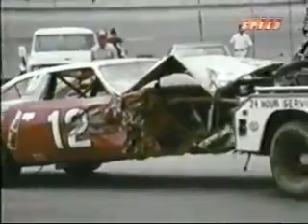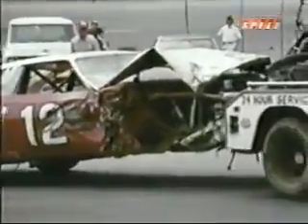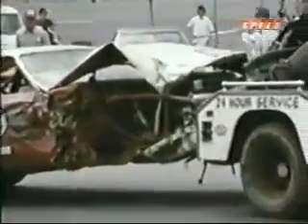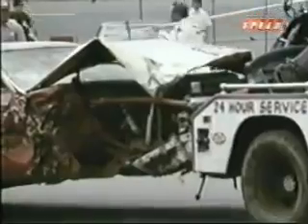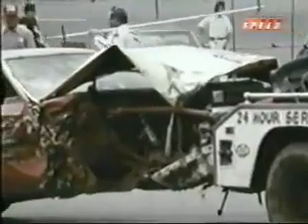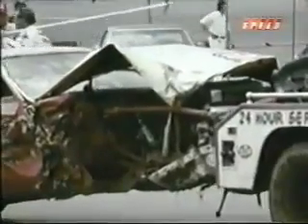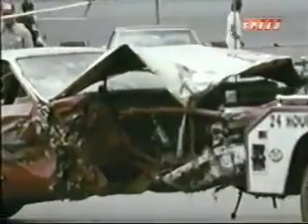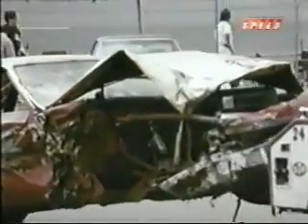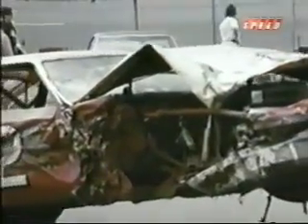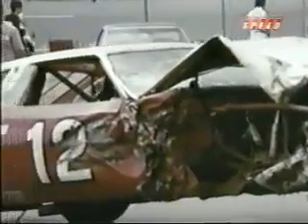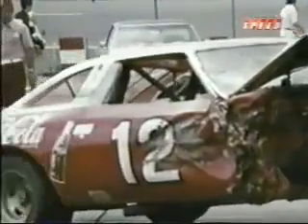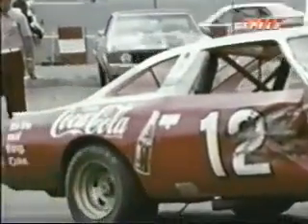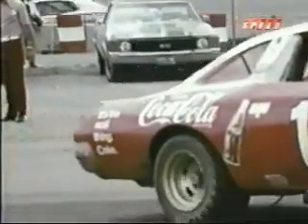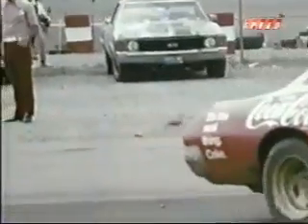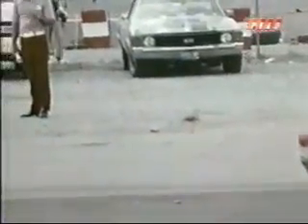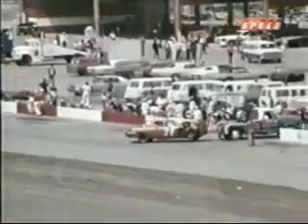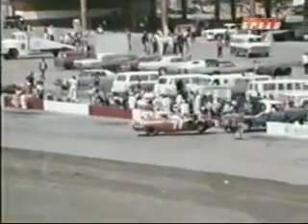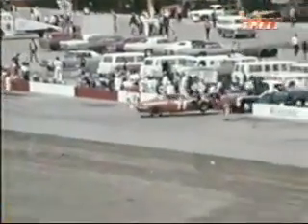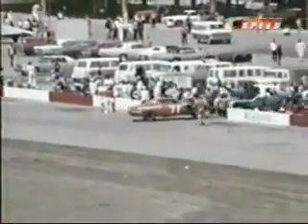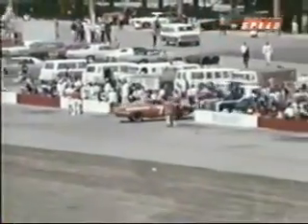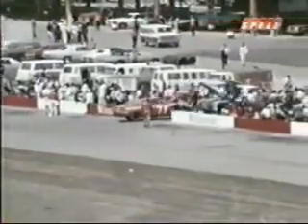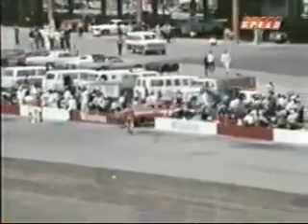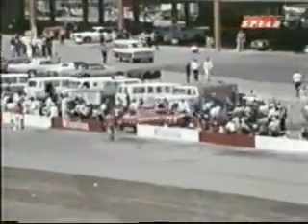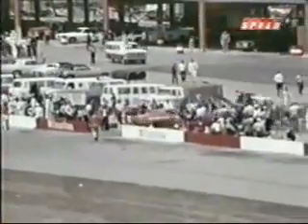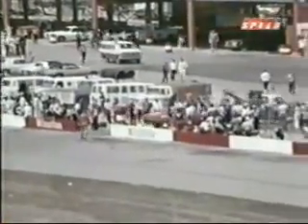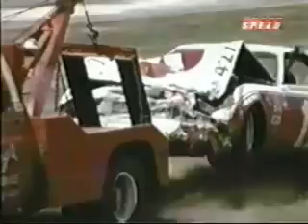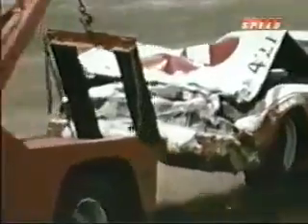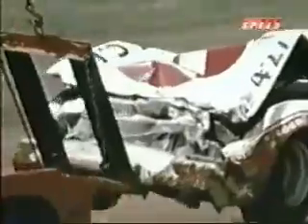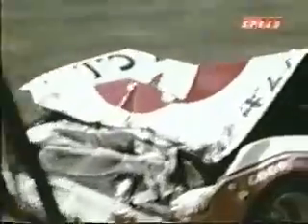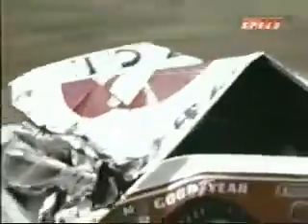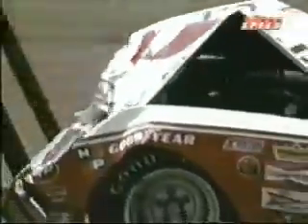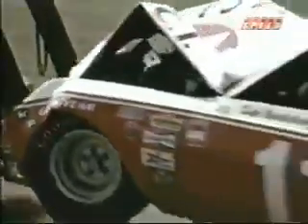The front end of Bobby Allison's Monte Carlo disintegrated. Buddy Baker's Dodge was dragged behind the wall. And here's Cale Yarborough's Chevy 11 — front end gone.